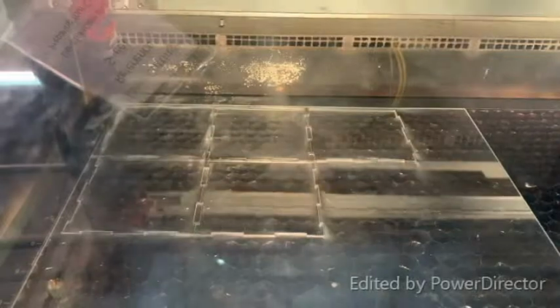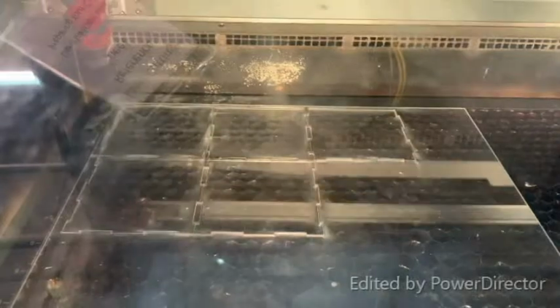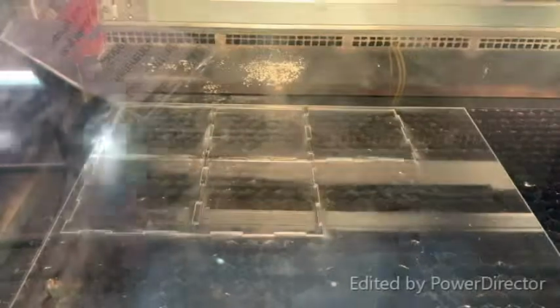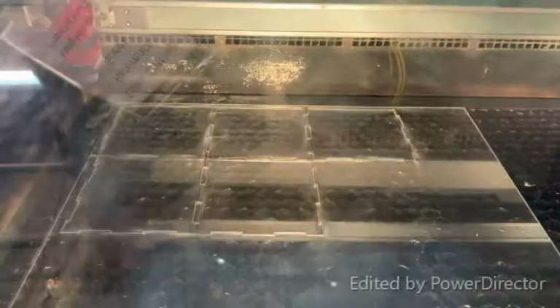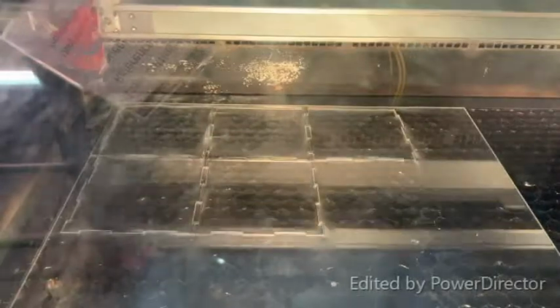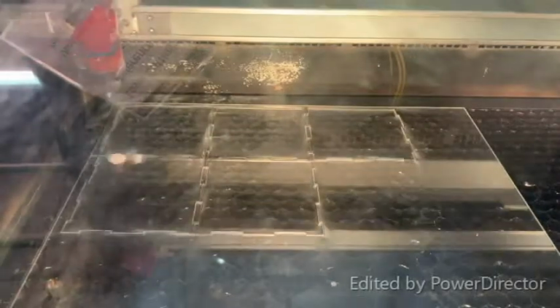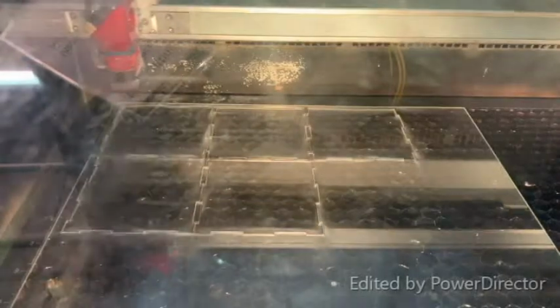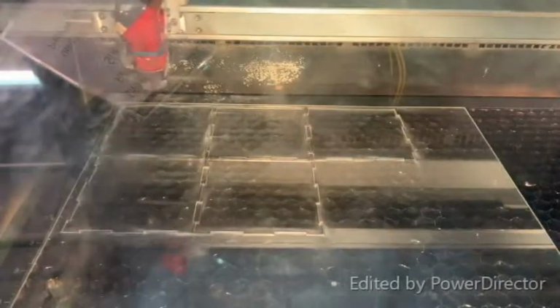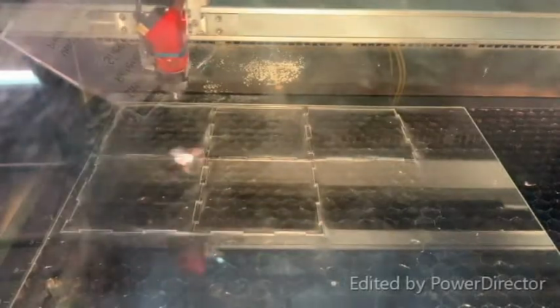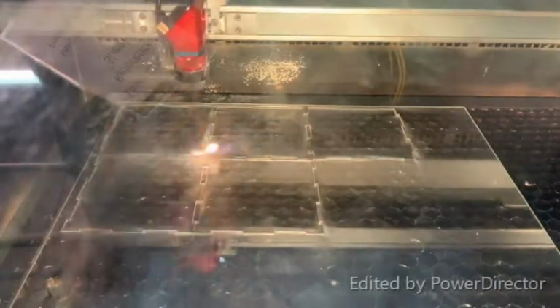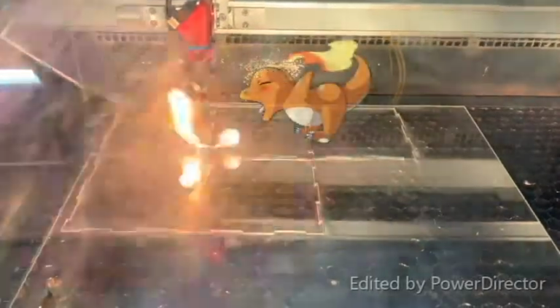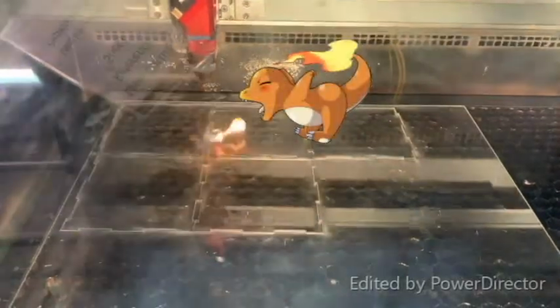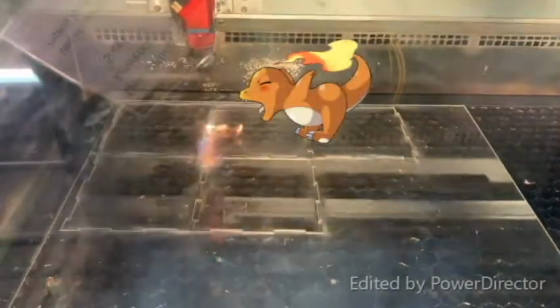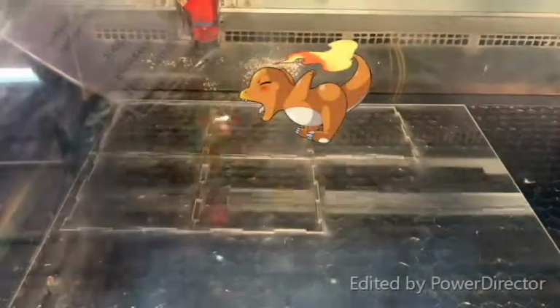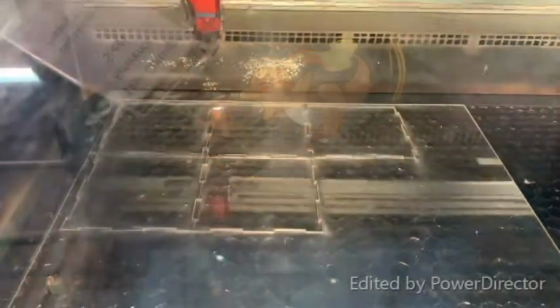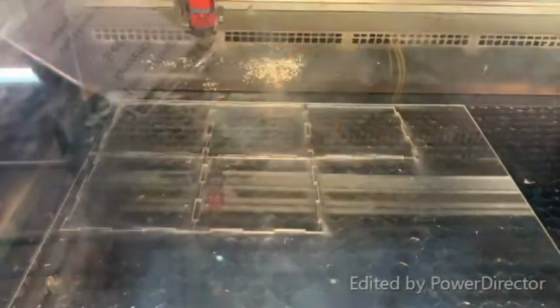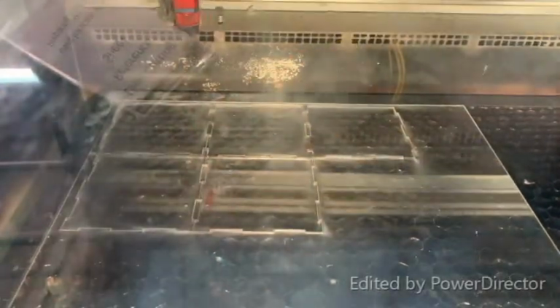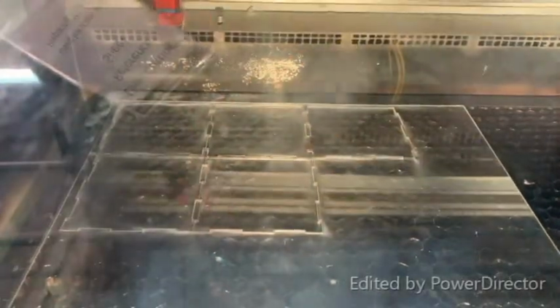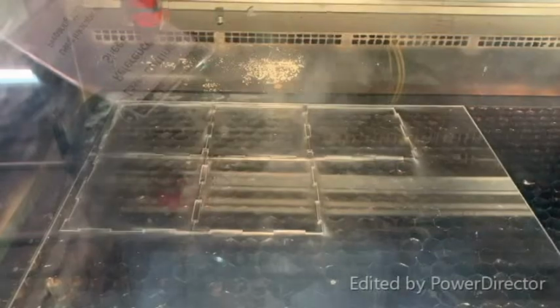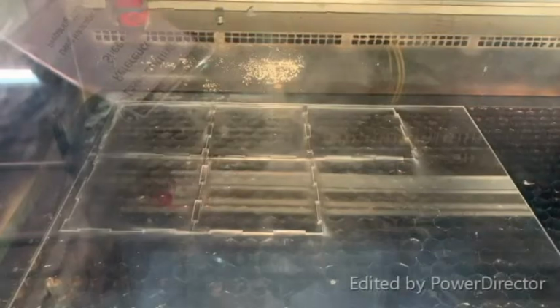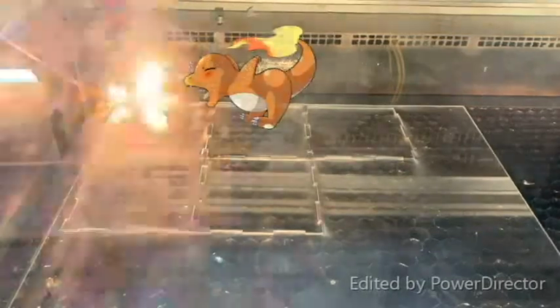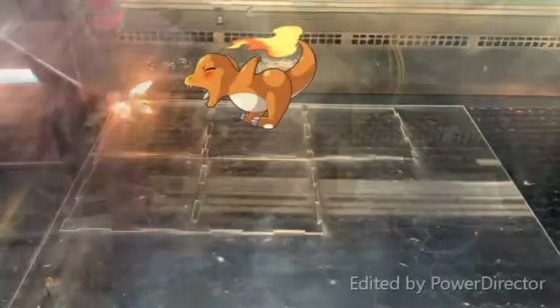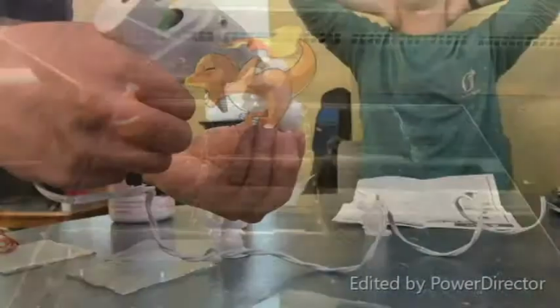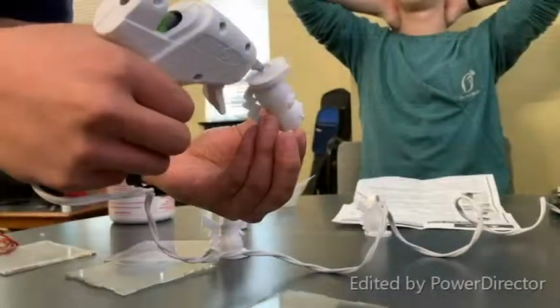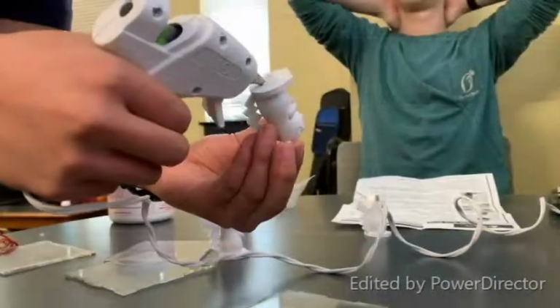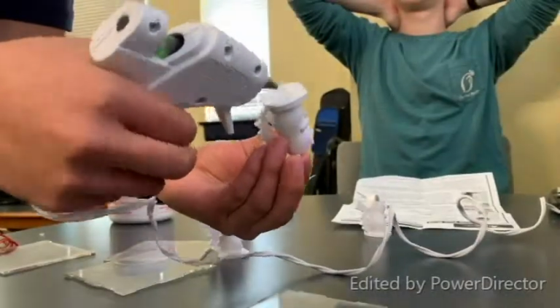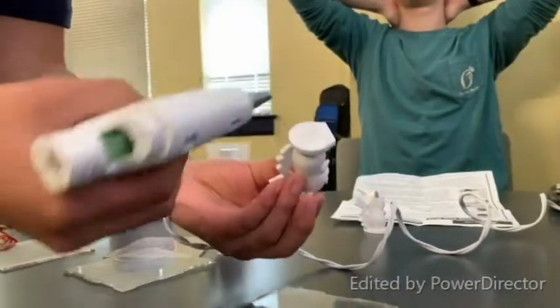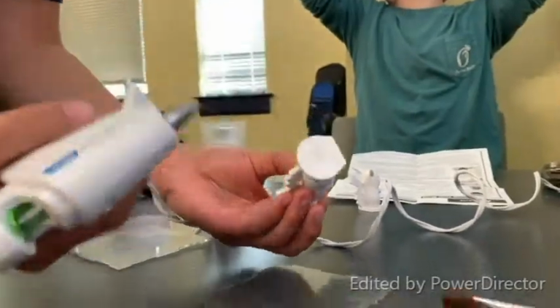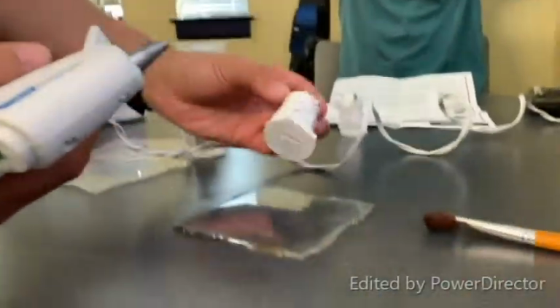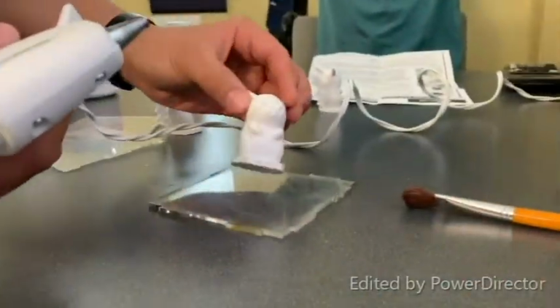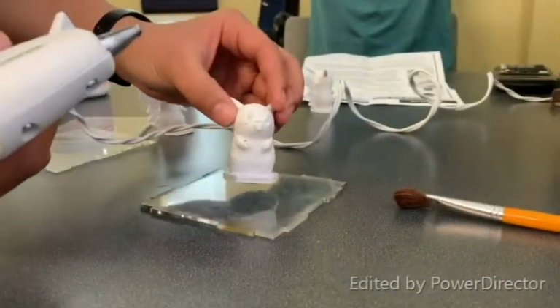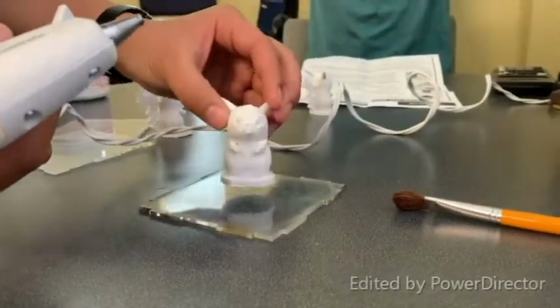We then laser cut an acrylic box to contain our silicone mold for our Pikachu. We hot glued the Pikachu to the base to prevent shifting.